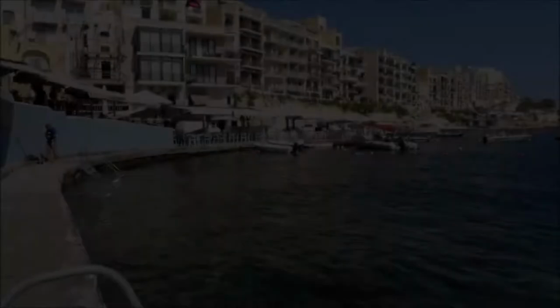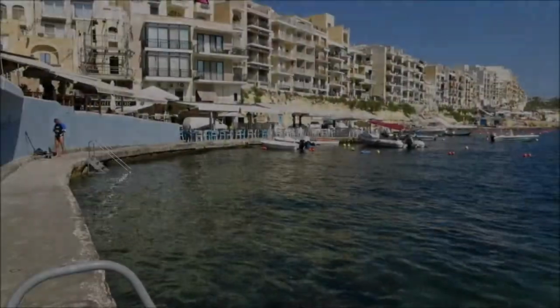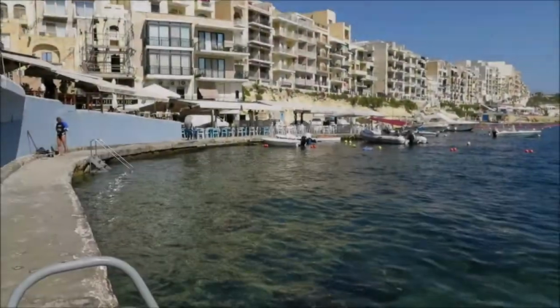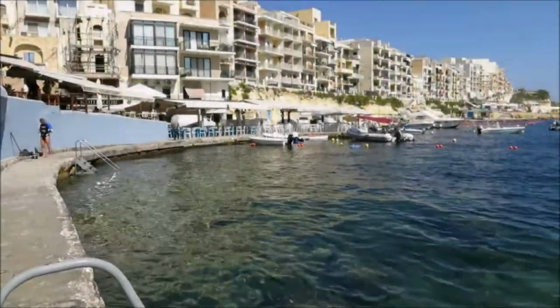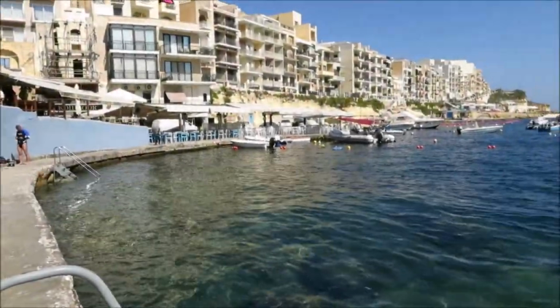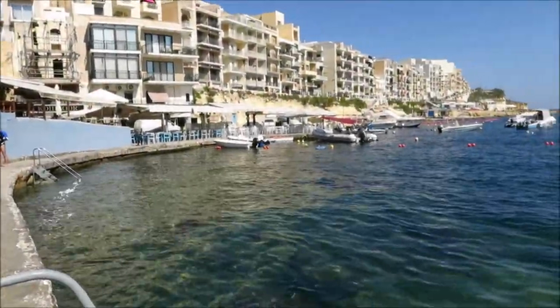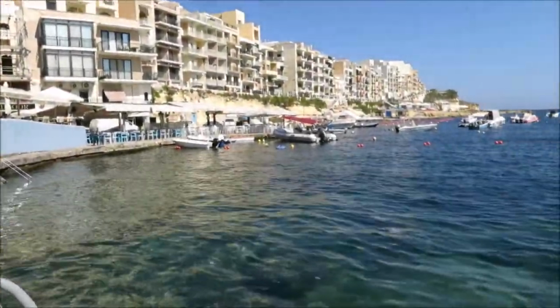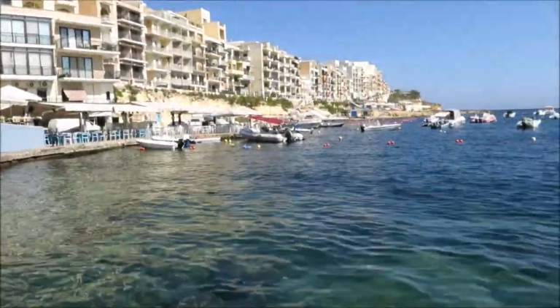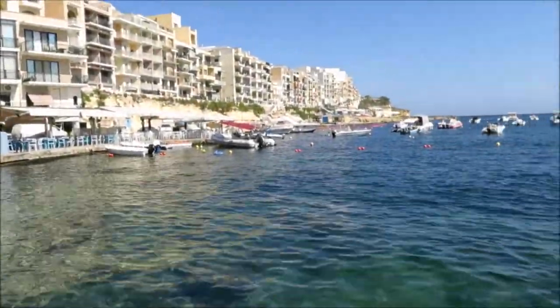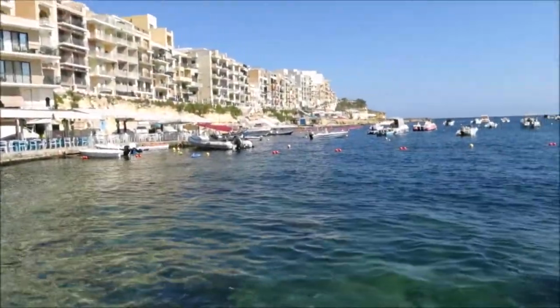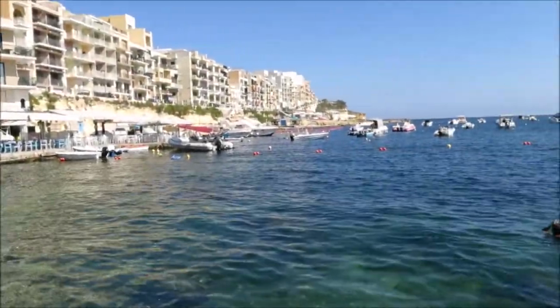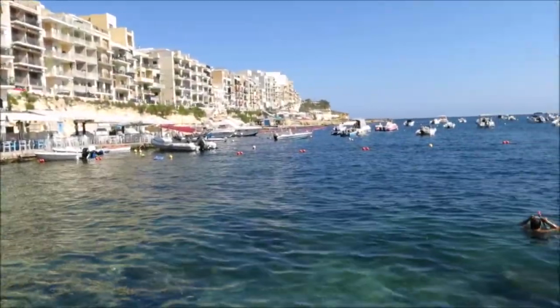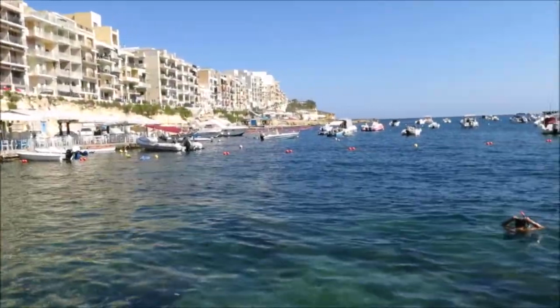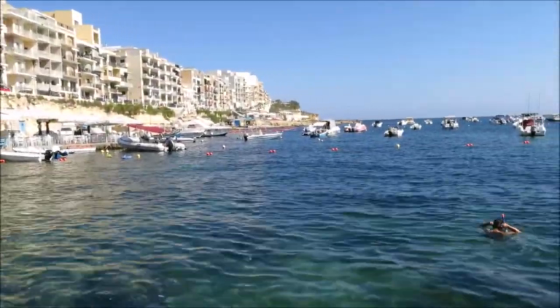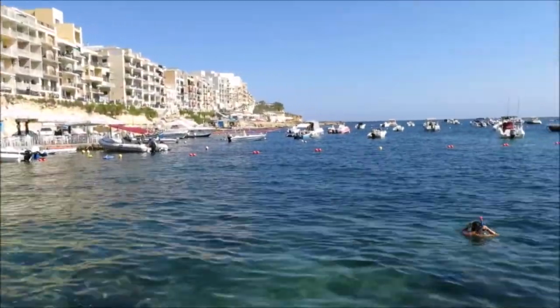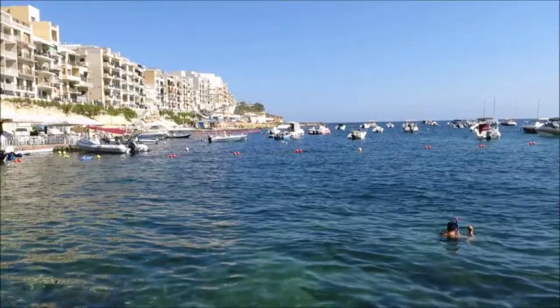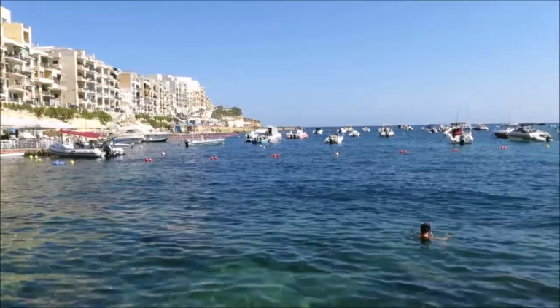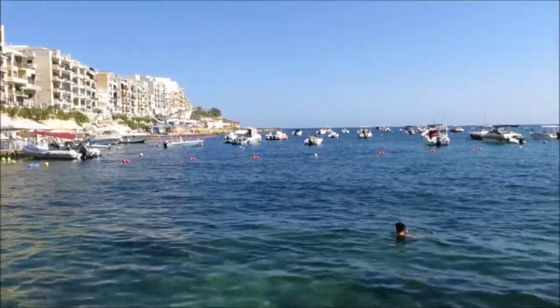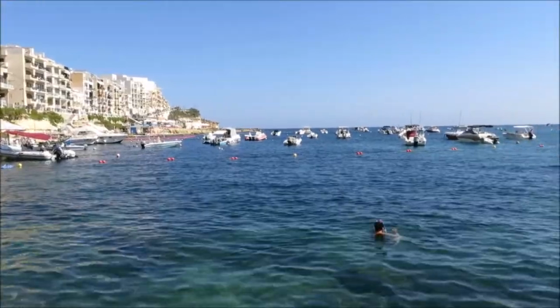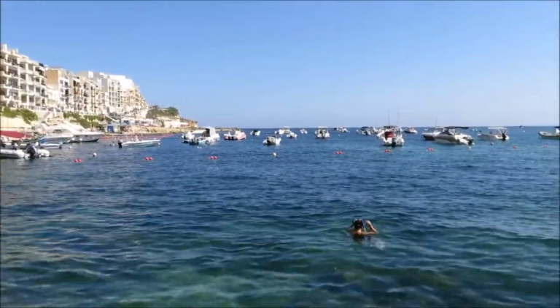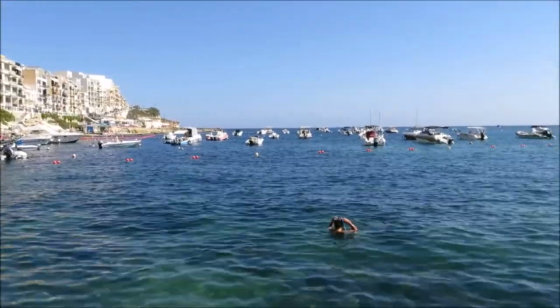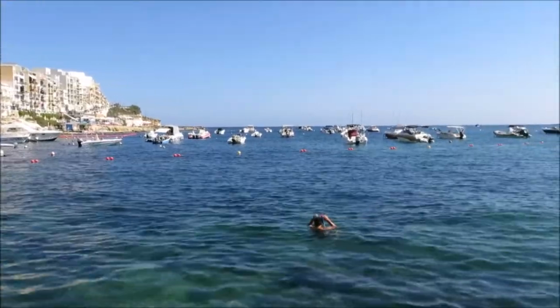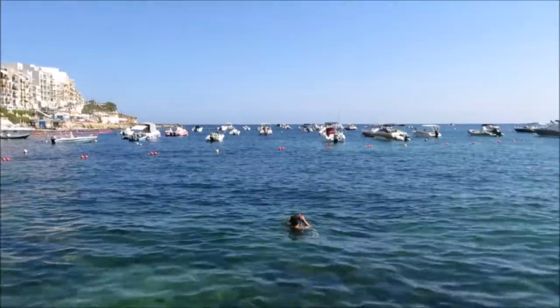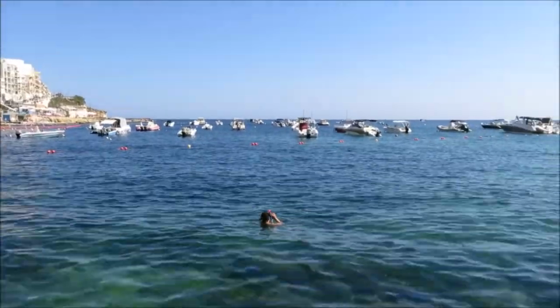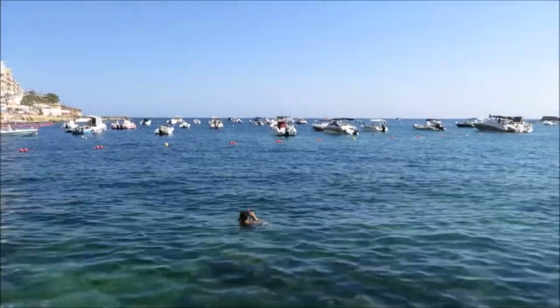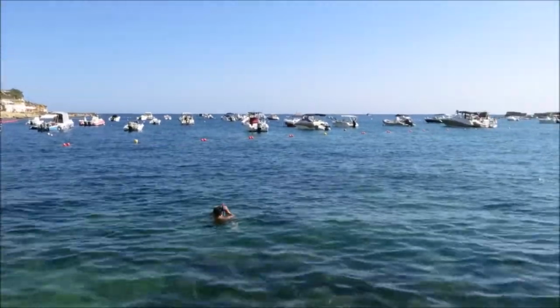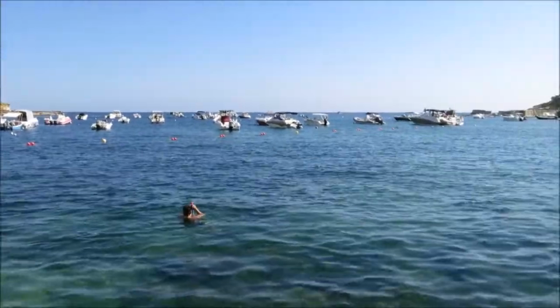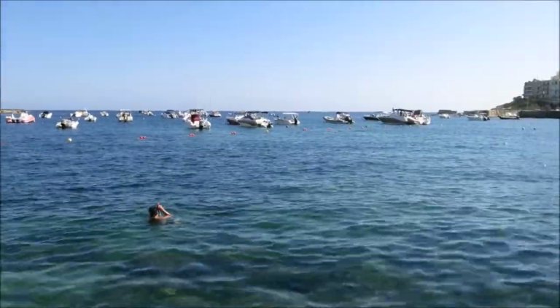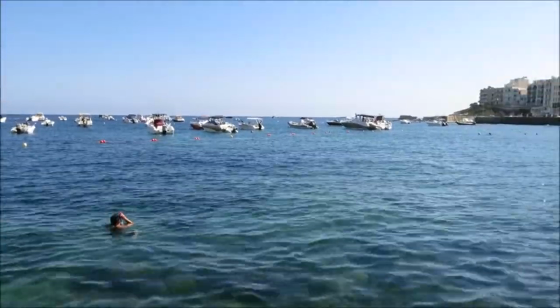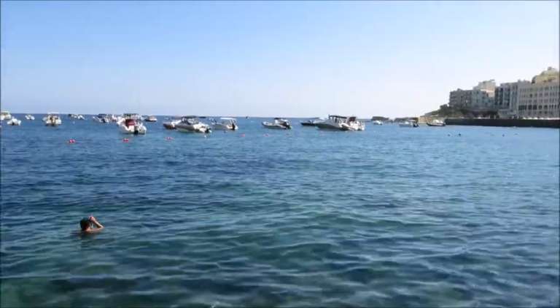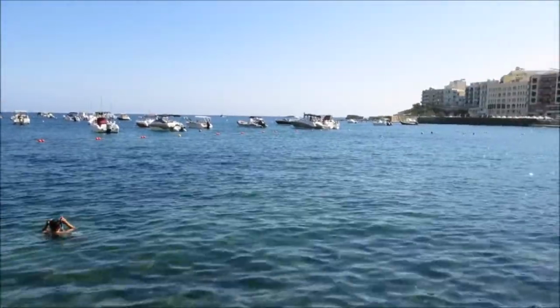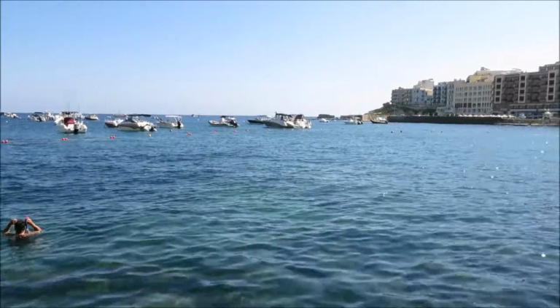Here we are in beautiful Moll Sulphorn Bay, getting ready to test out my new camera and make sure the underwater housing doesn't leak. We'll soon find out.